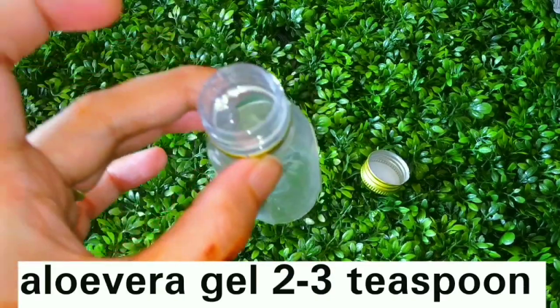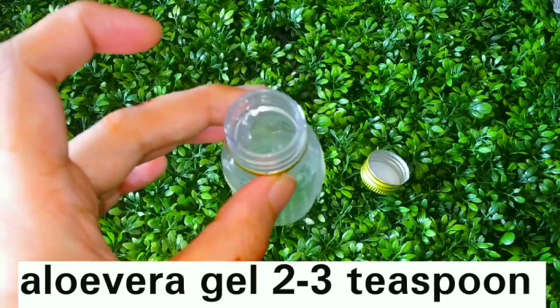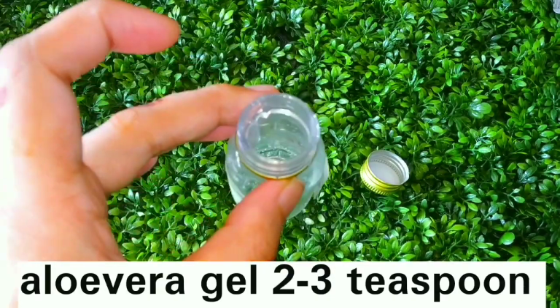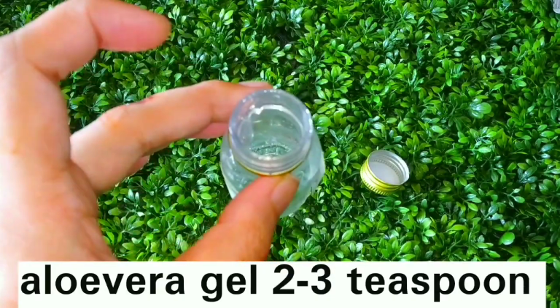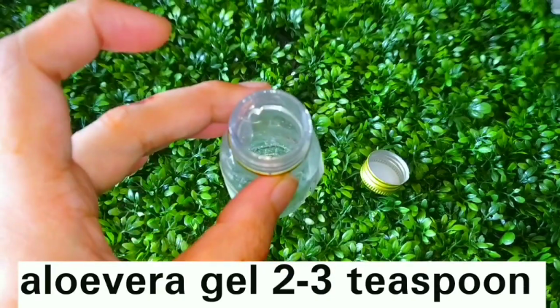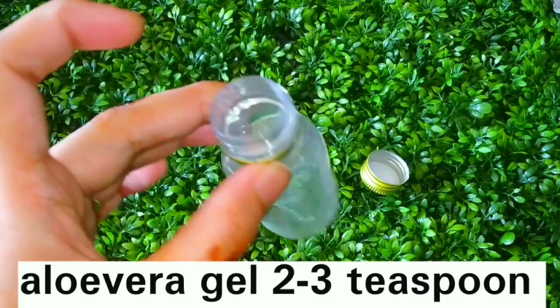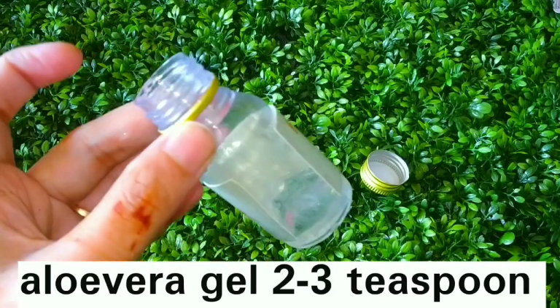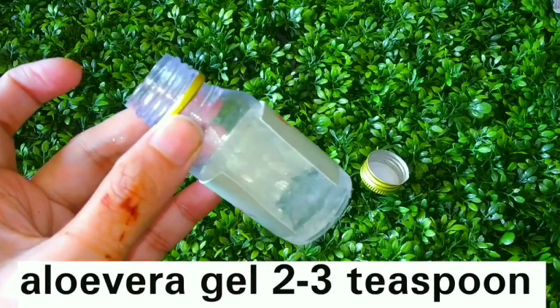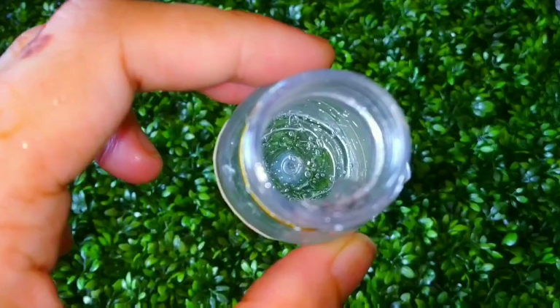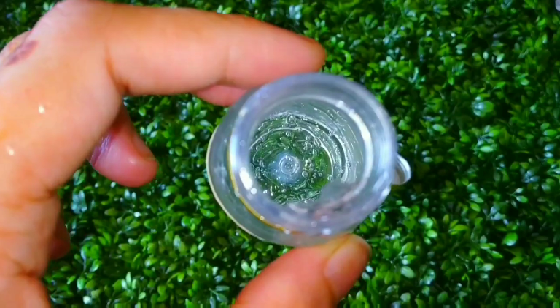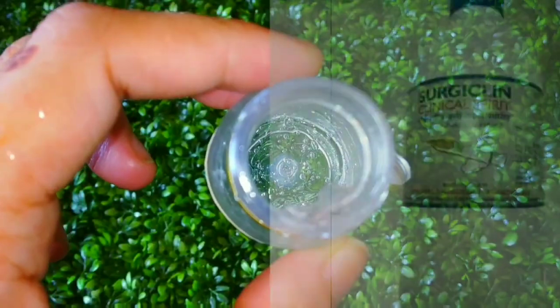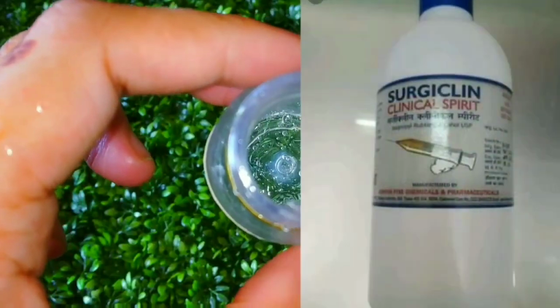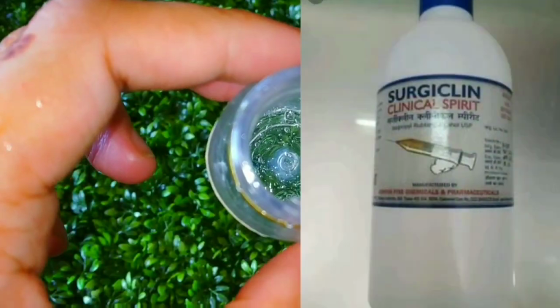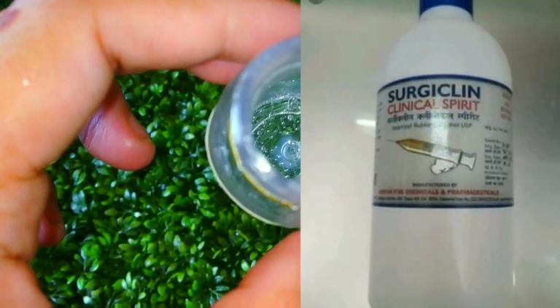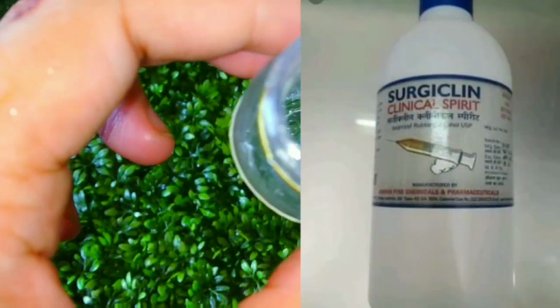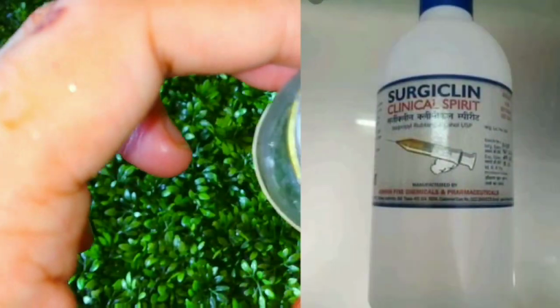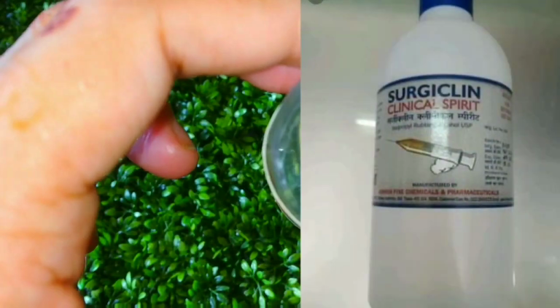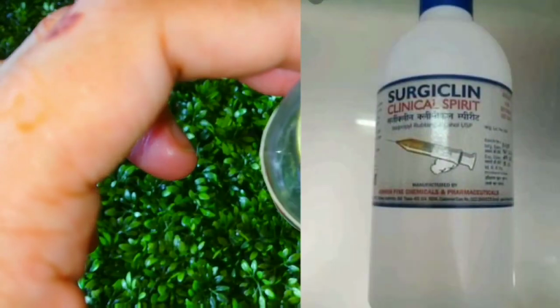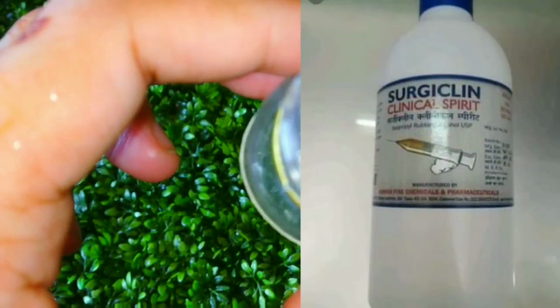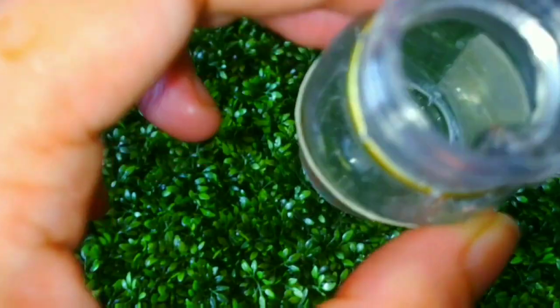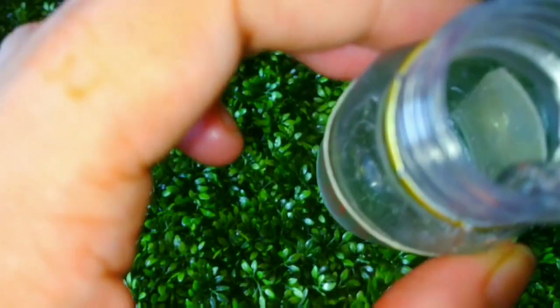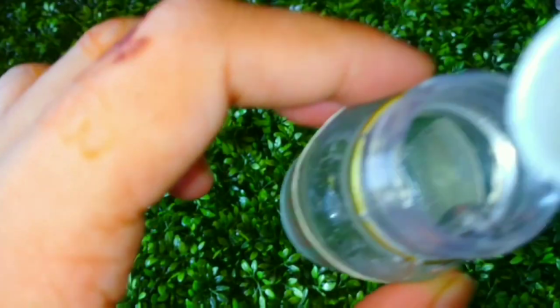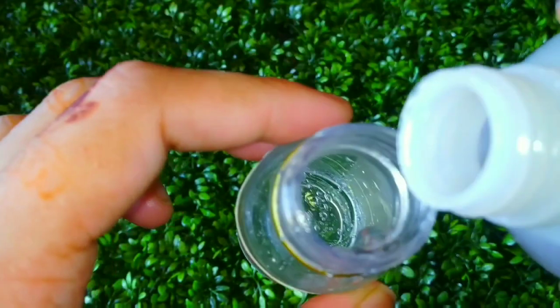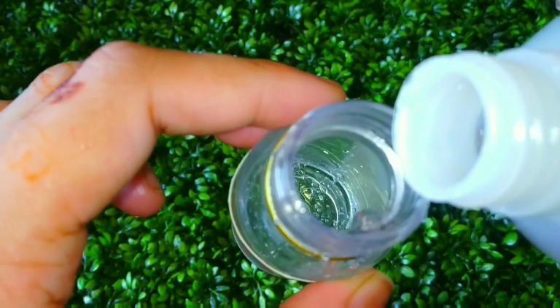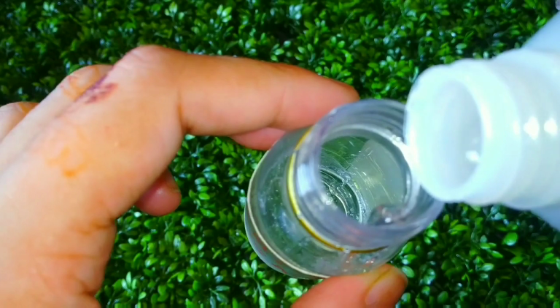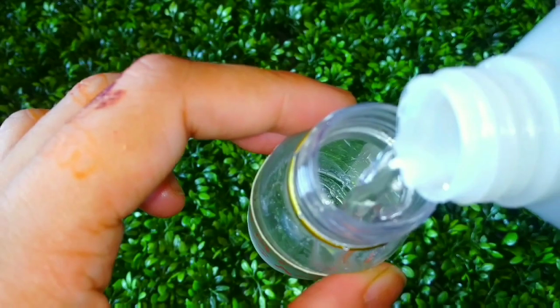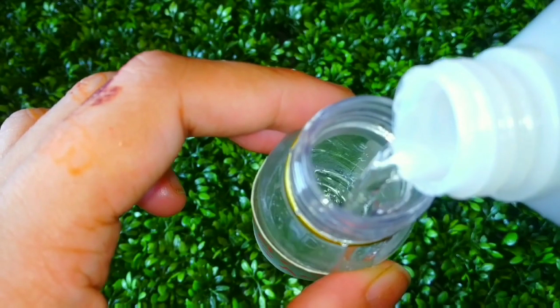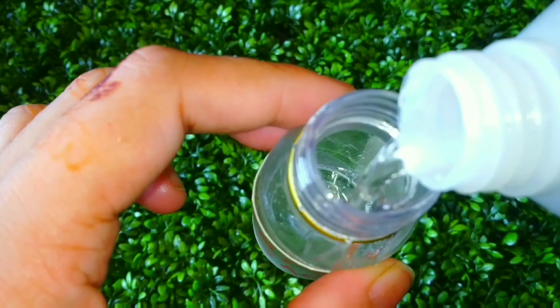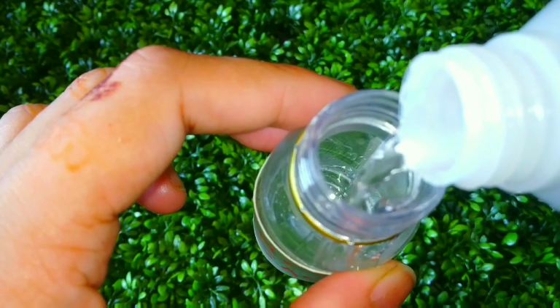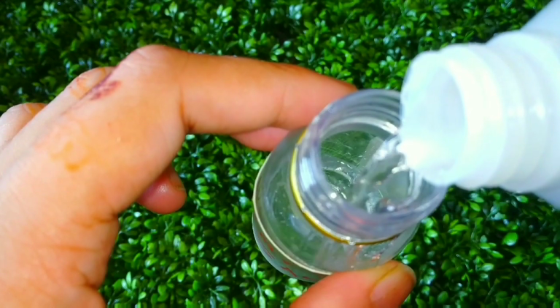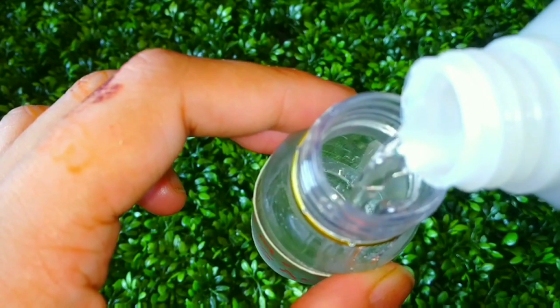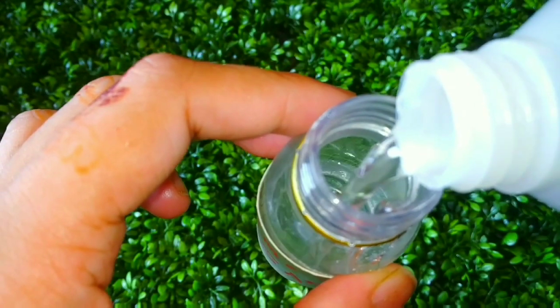After the aloe vera gel, you will need surgical spirit. This is available in the market for around 30 rupees. You add 20 ml of surgical spirit.